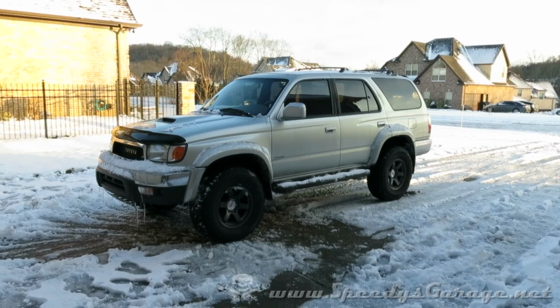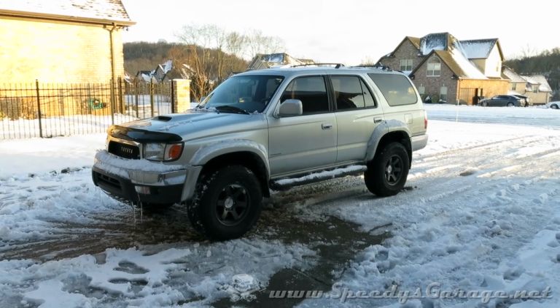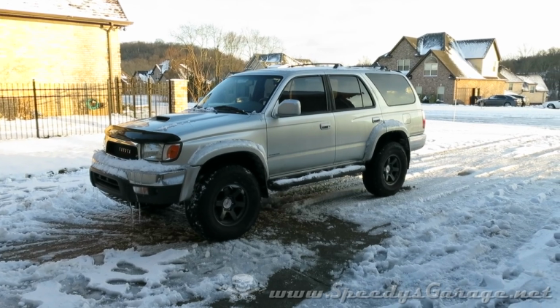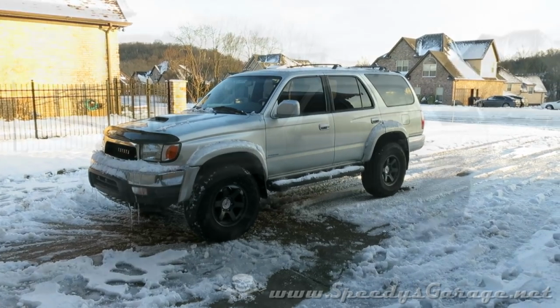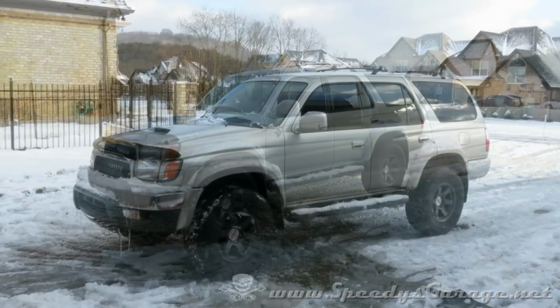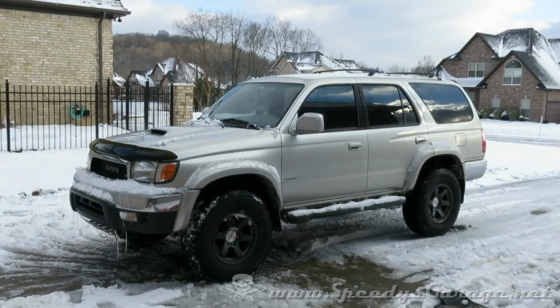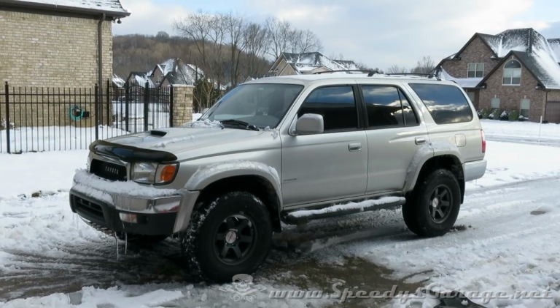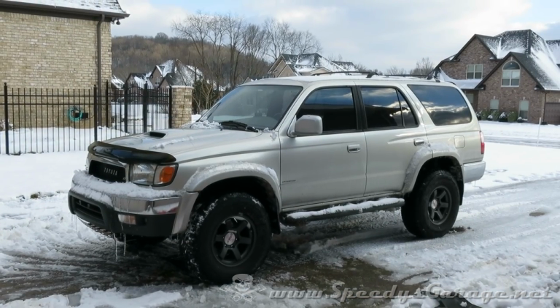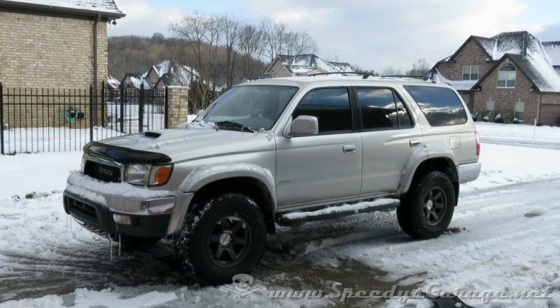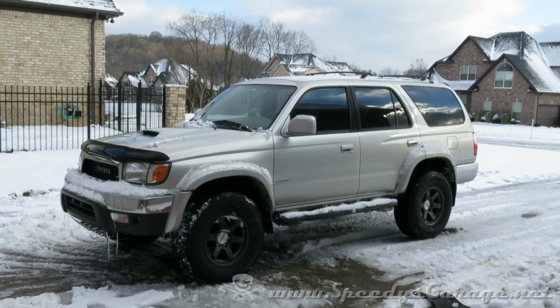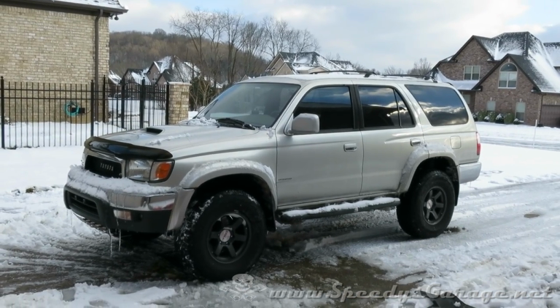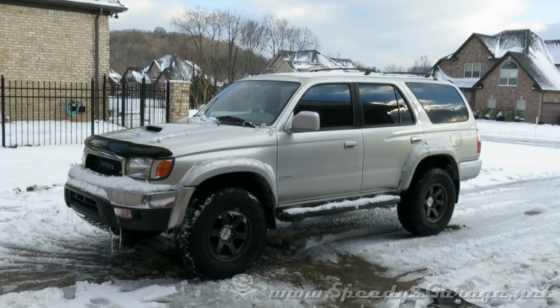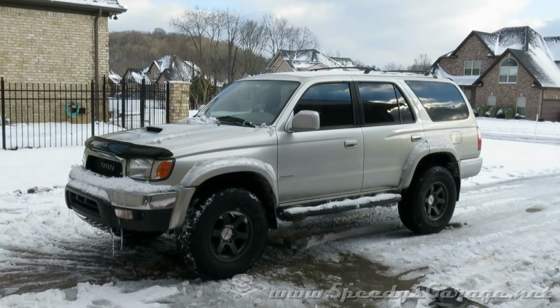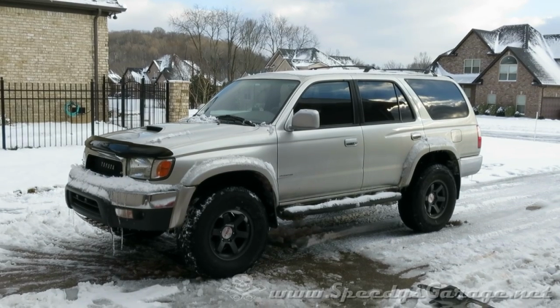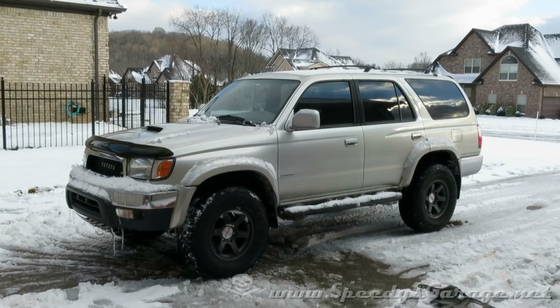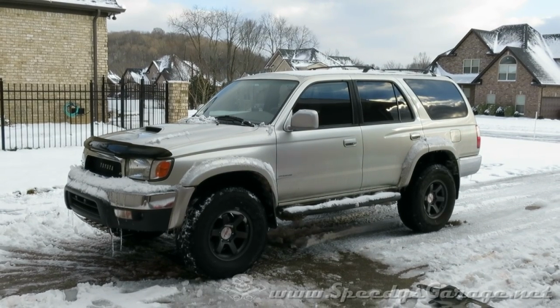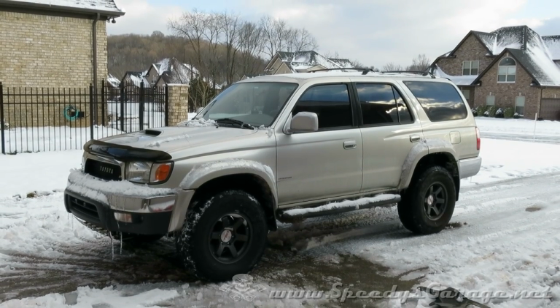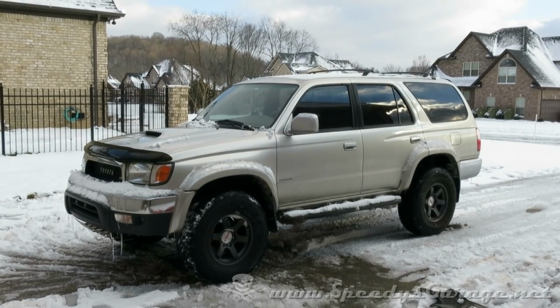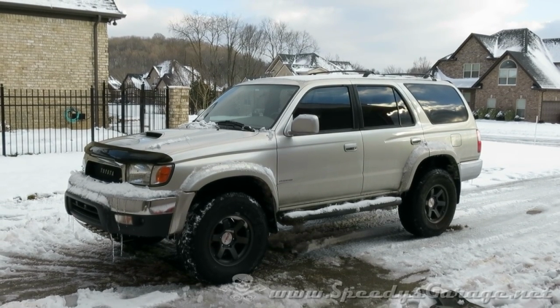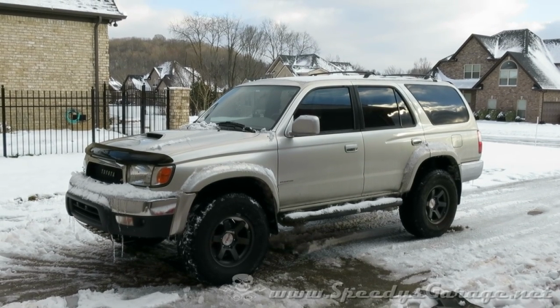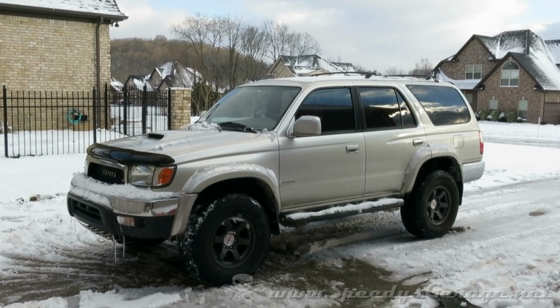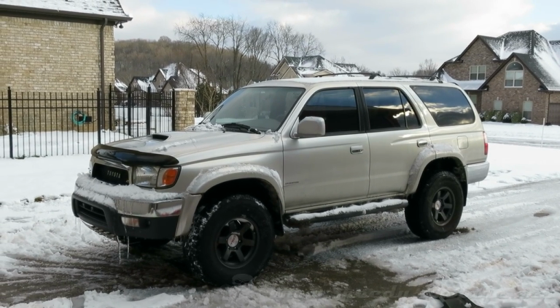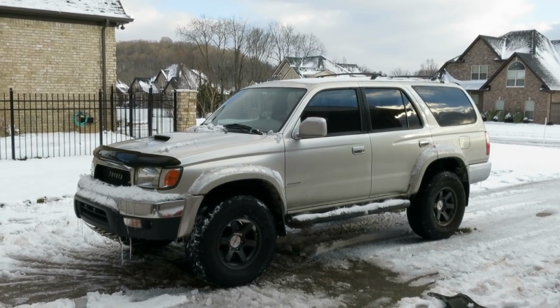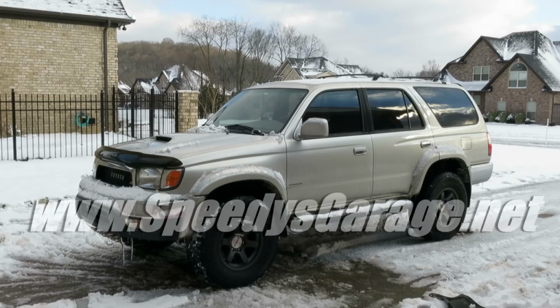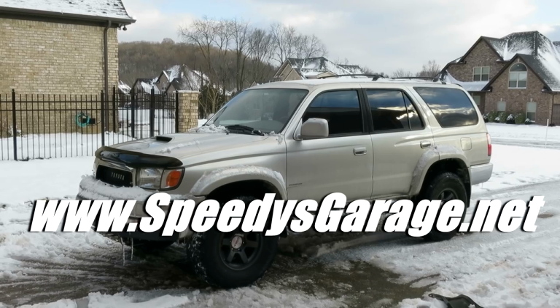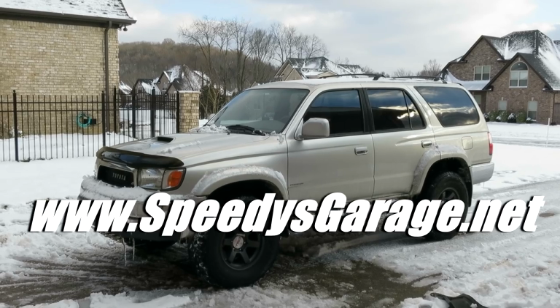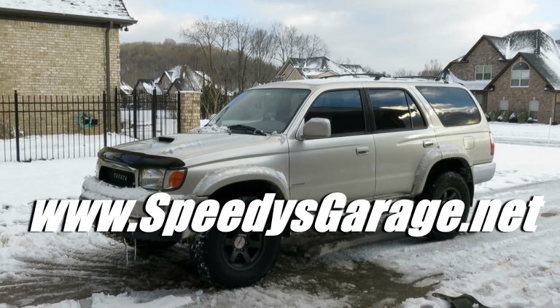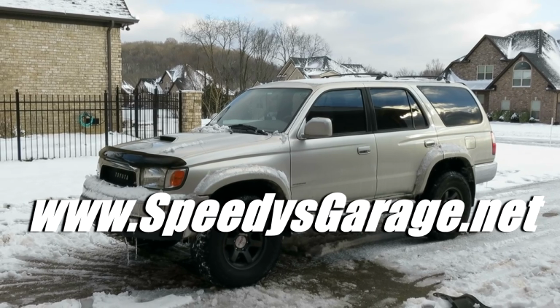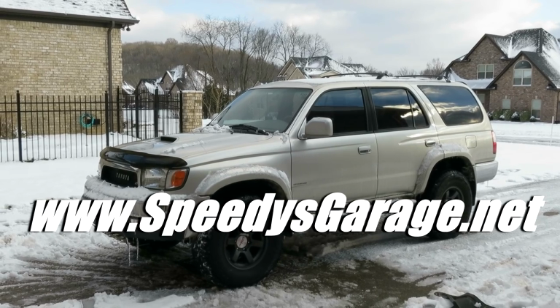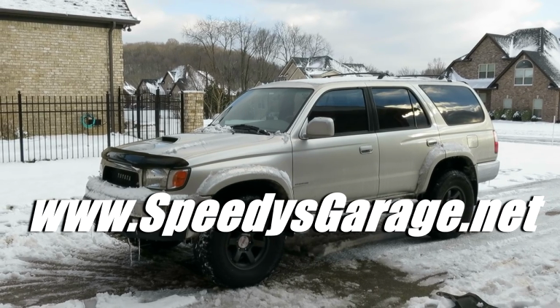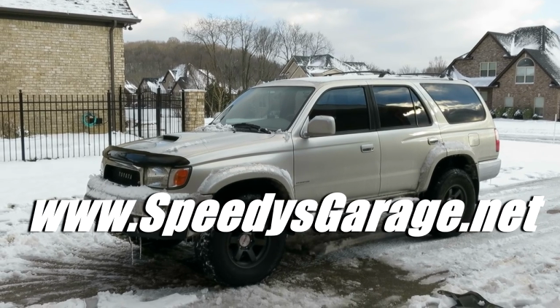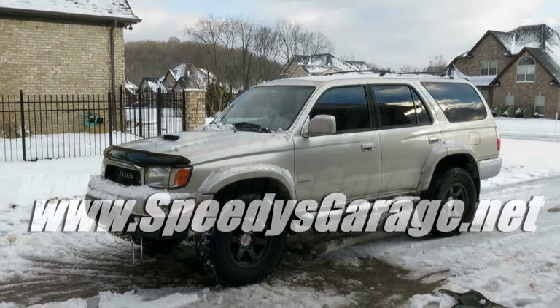I hope that helps. That was a cheap and easy fix, and now we can go have some more fun in the snow. If you want to see more repair information and how-to guides, visit my website at www.speediesgarage.net.